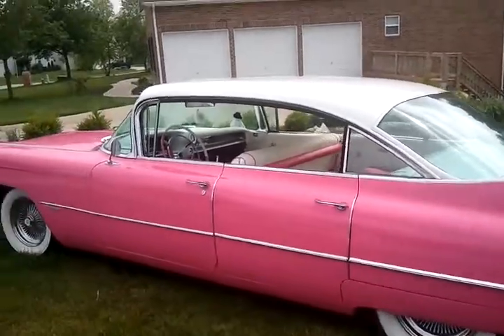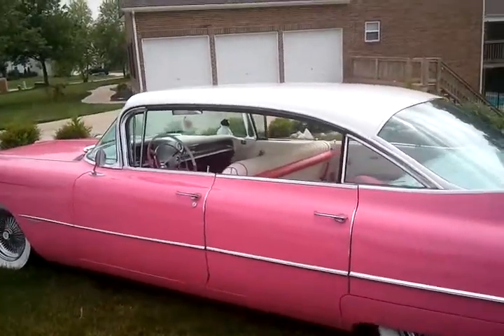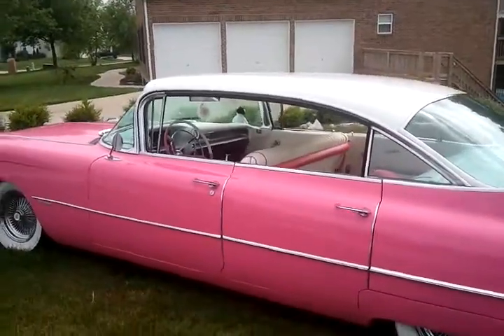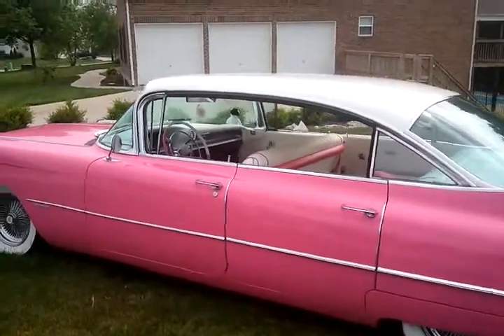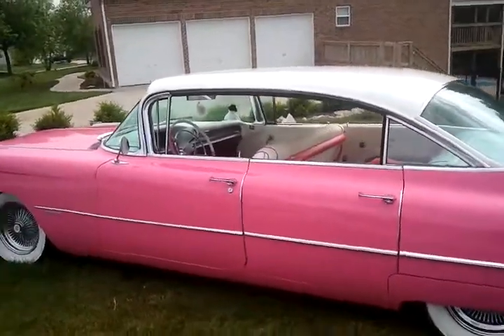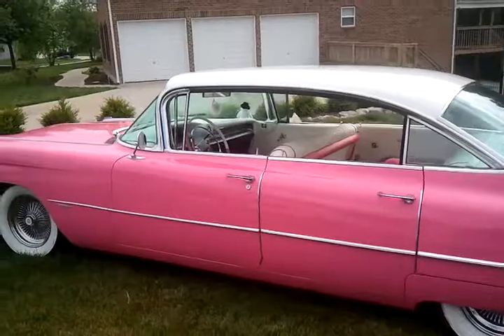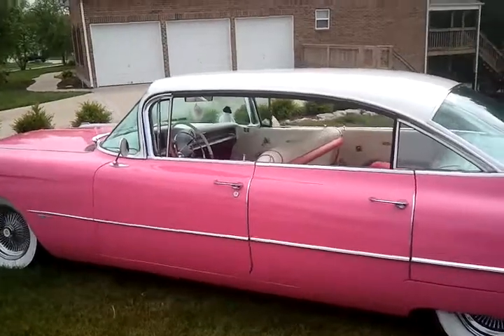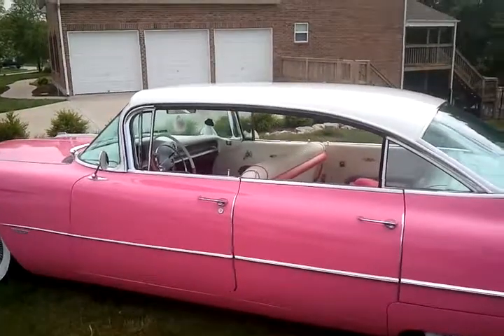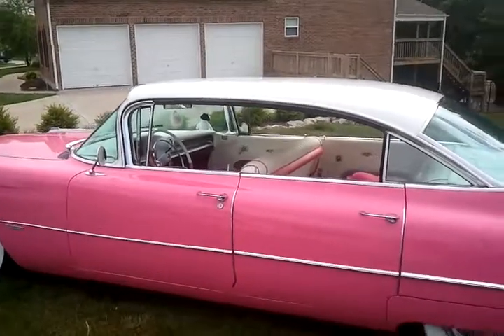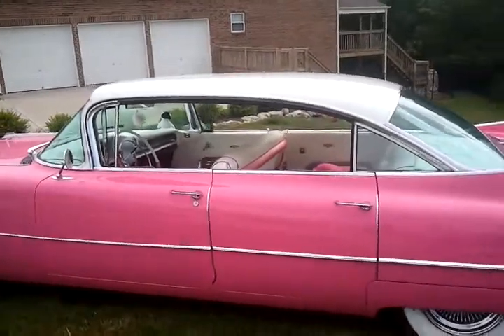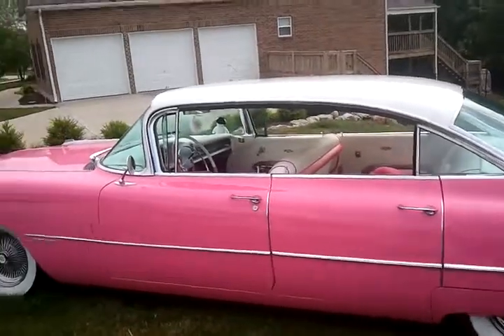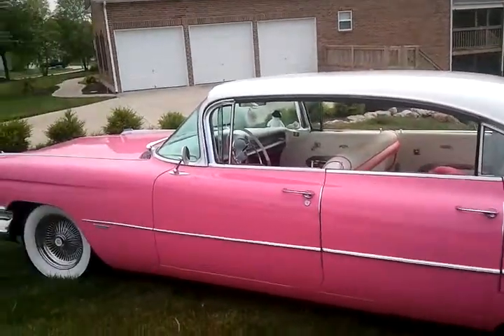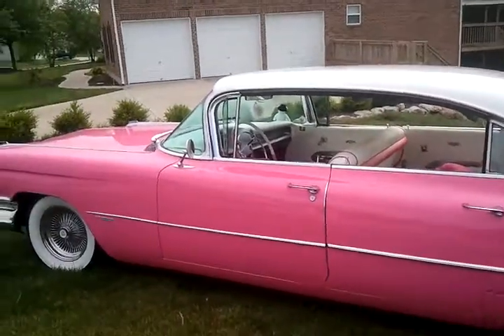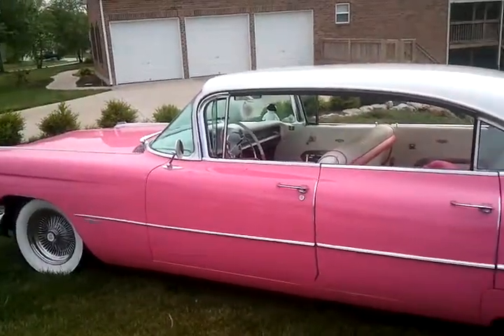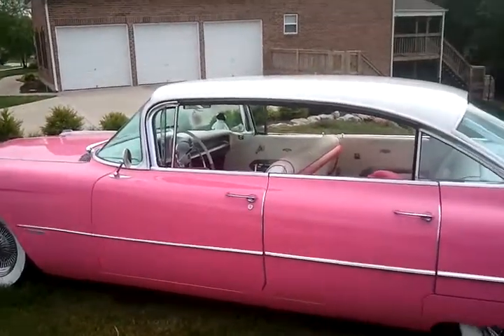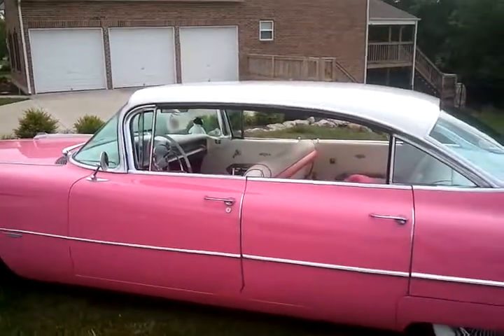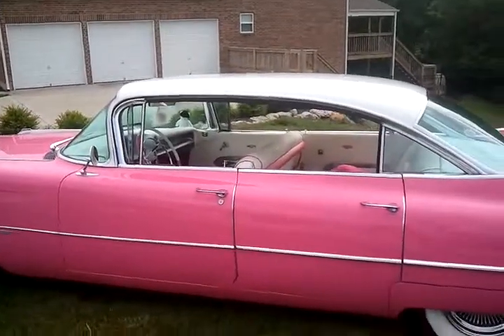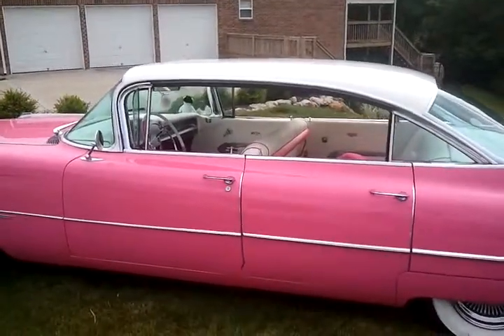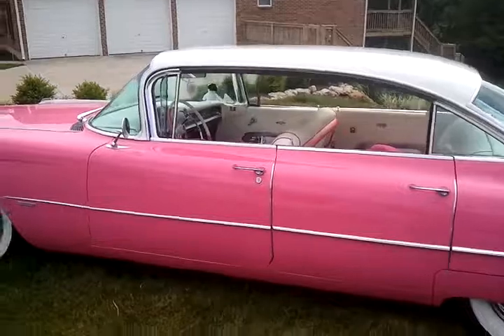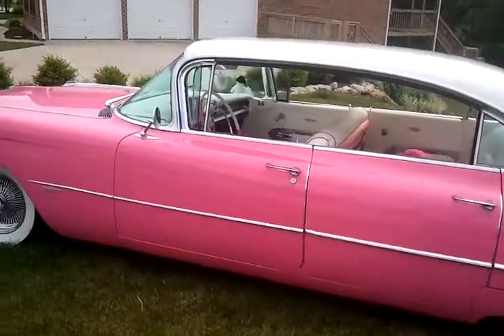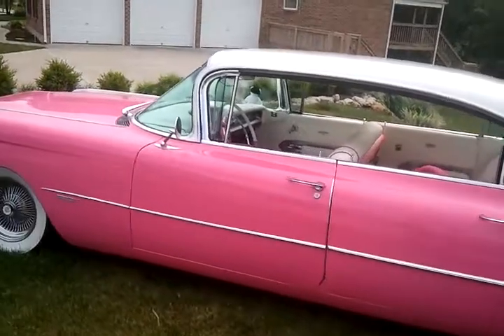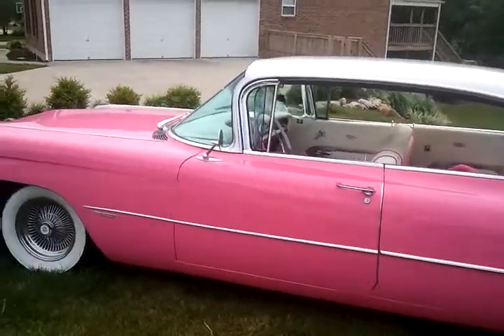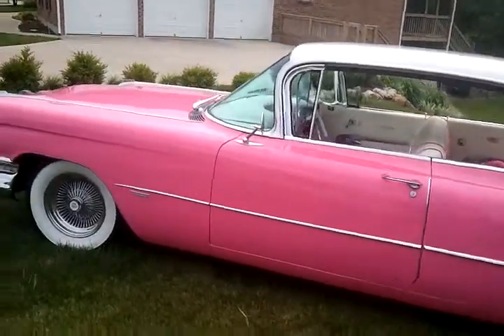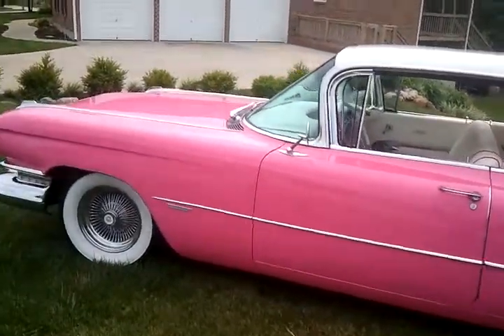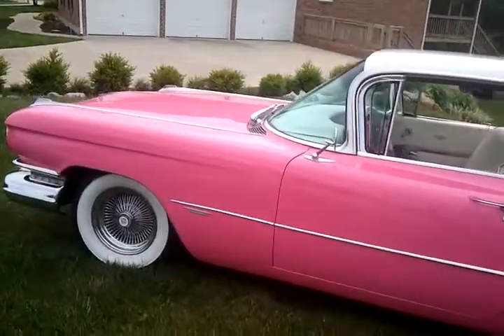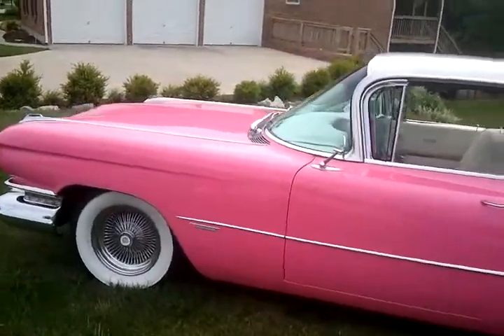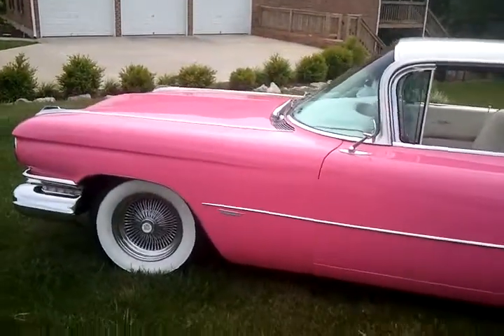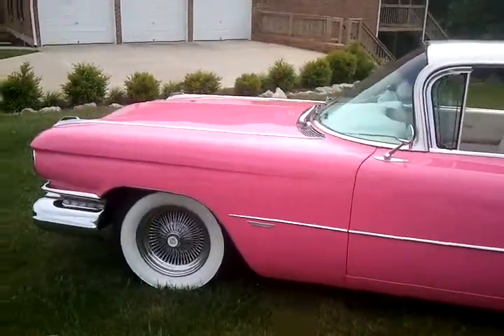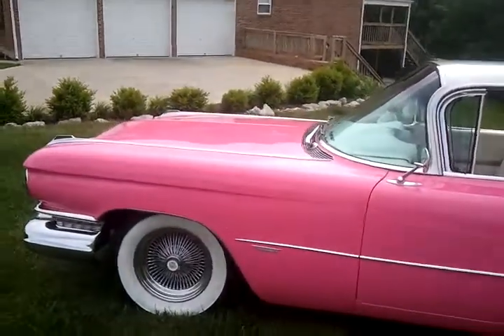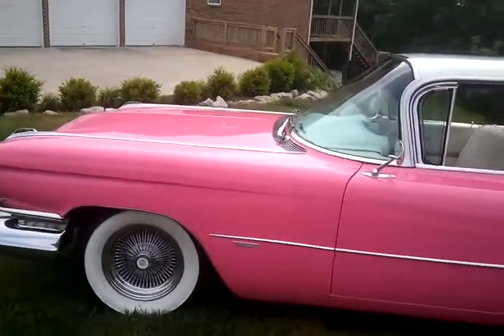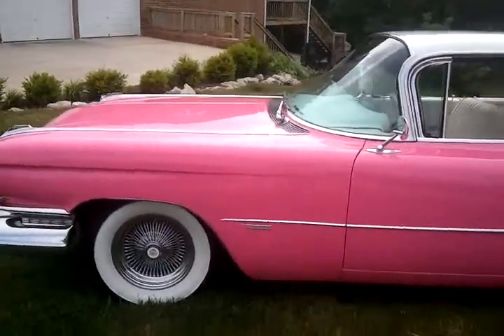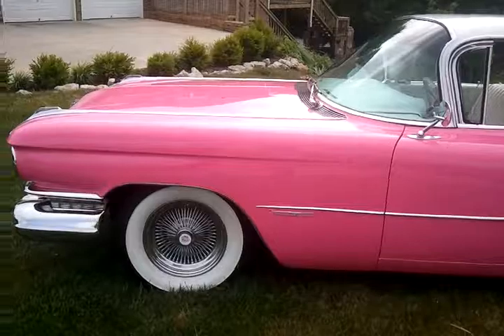It has power steering, power brakes, power windows, power seat, power antenna, and has about 100,000 original miles. It is painted hot Elvis pink.